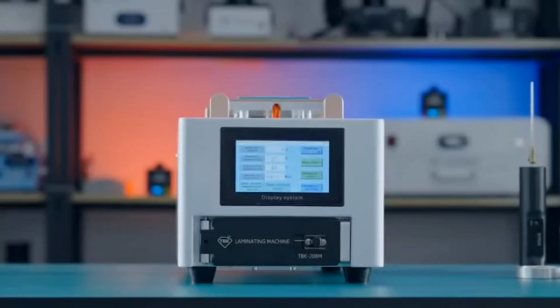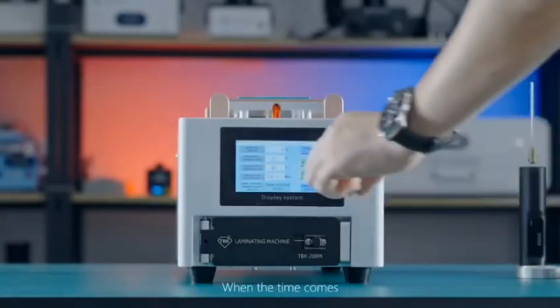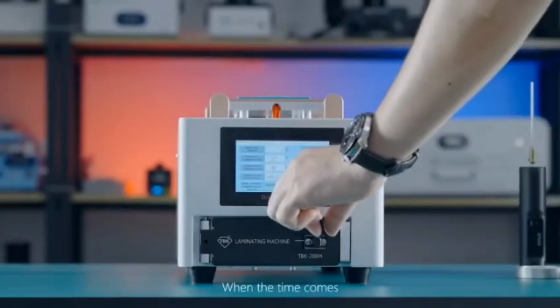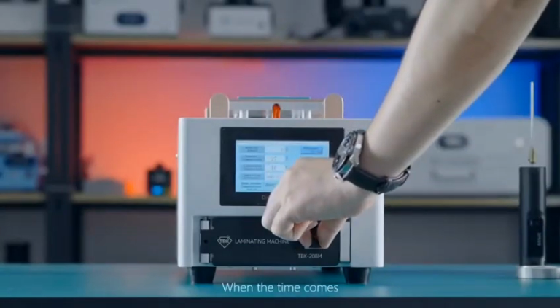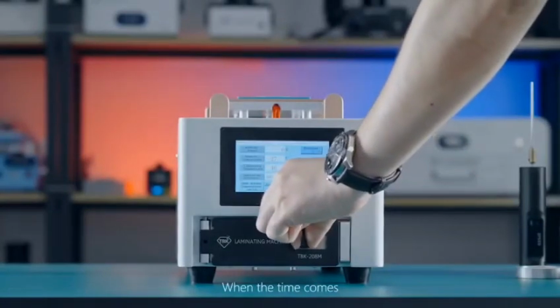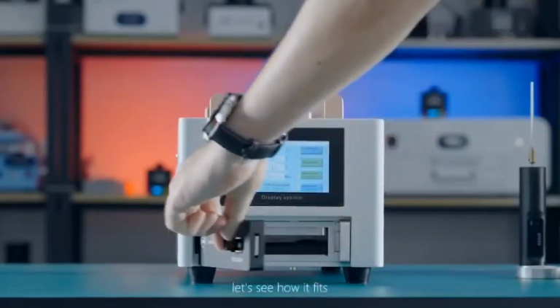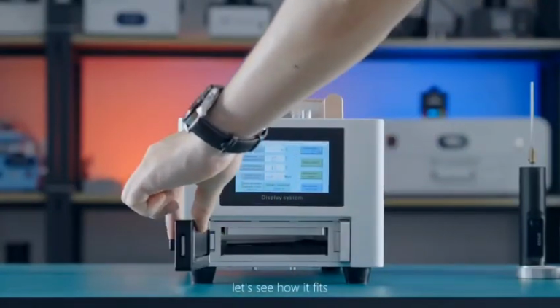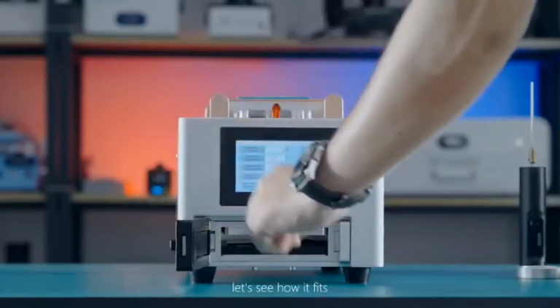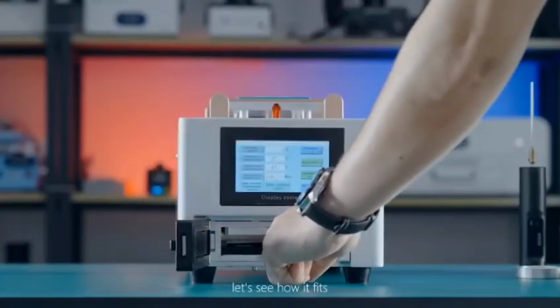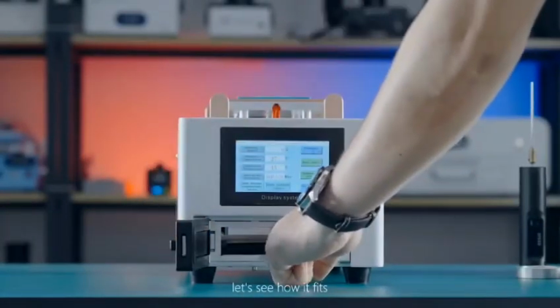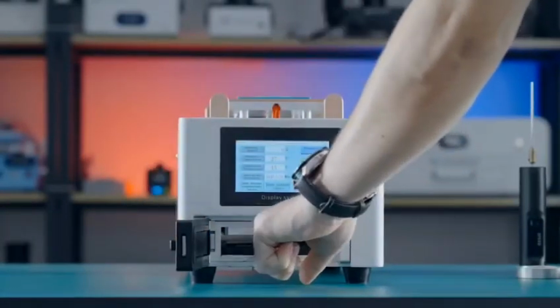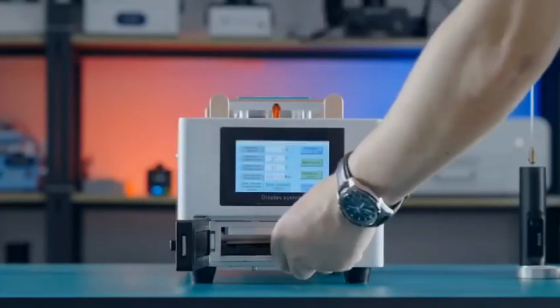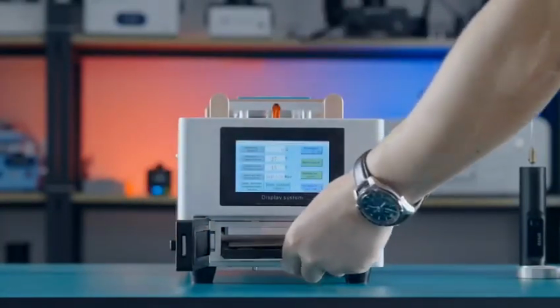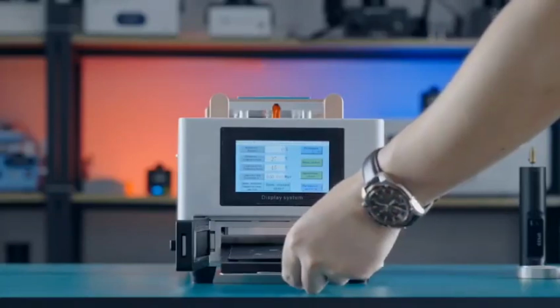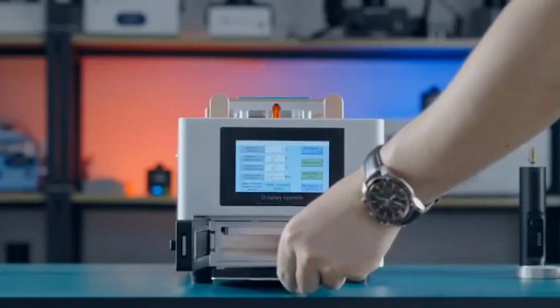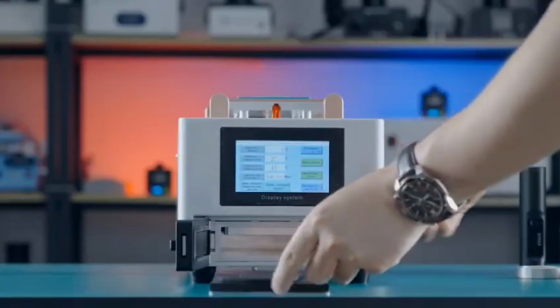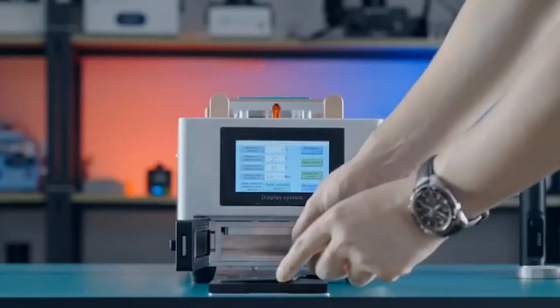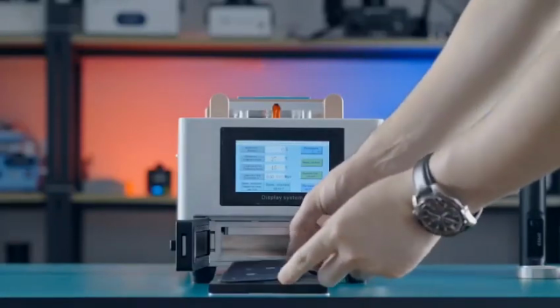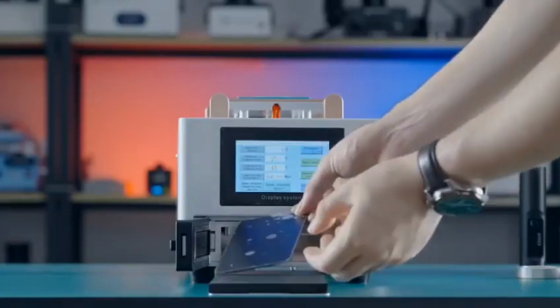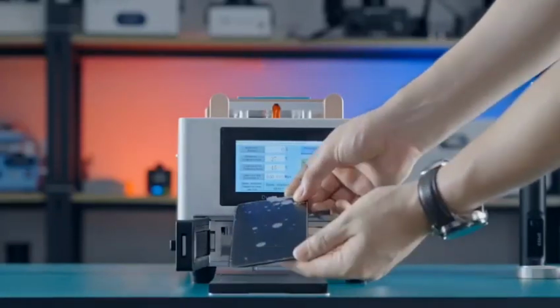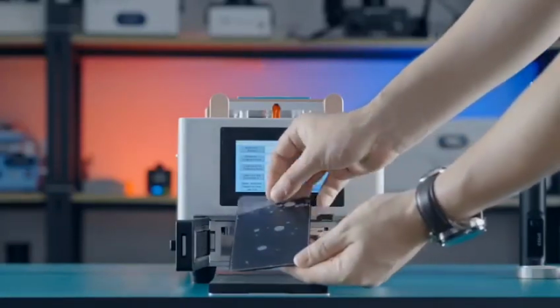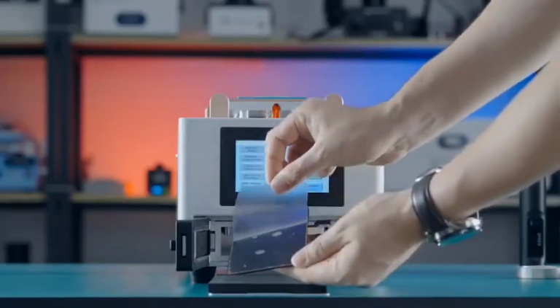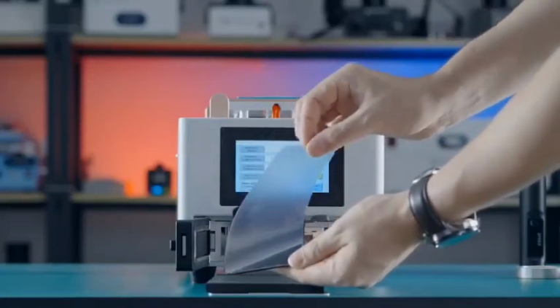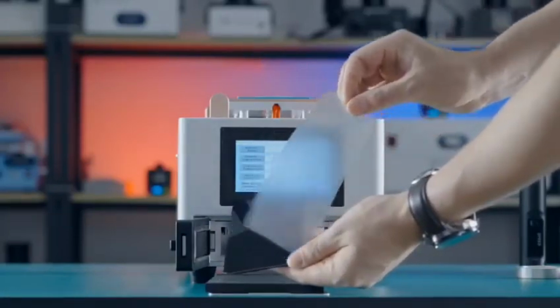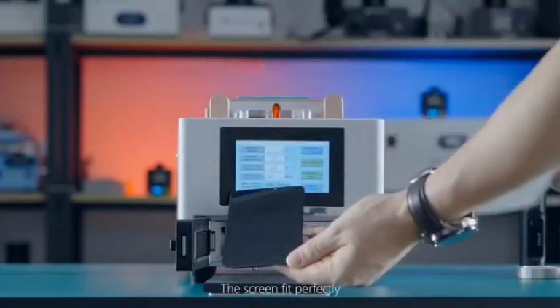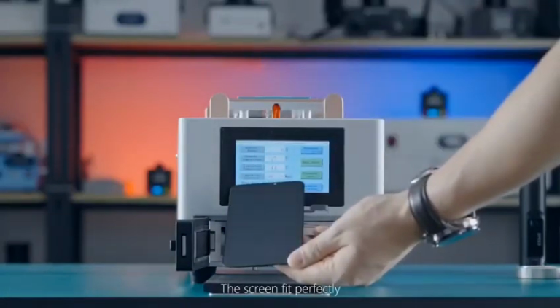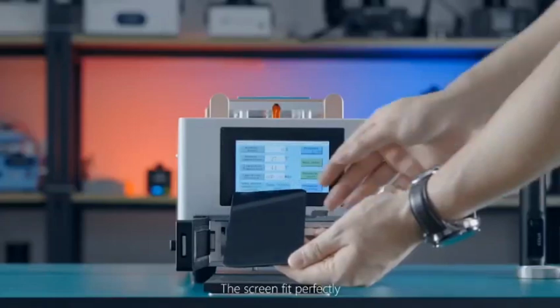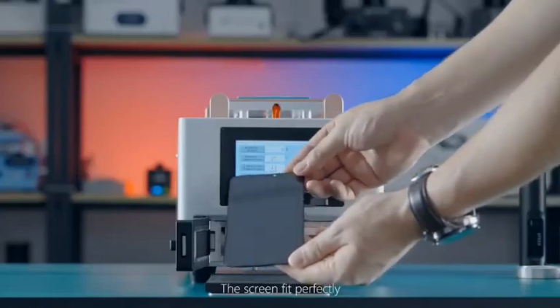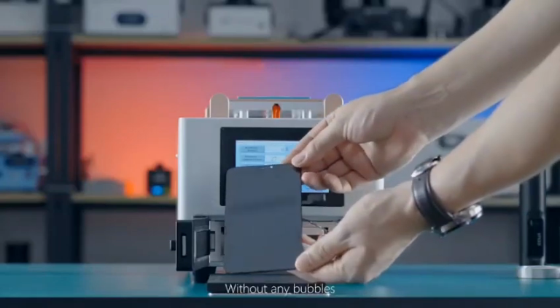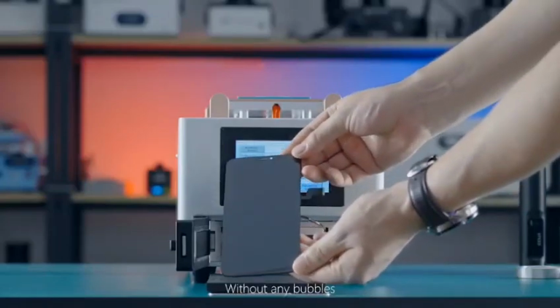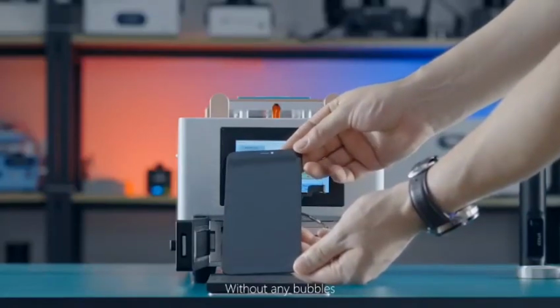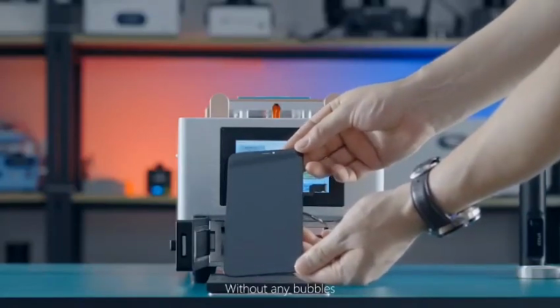When the time comes, let's see how it turns out. The screen lamination is perfect without any bubbles.